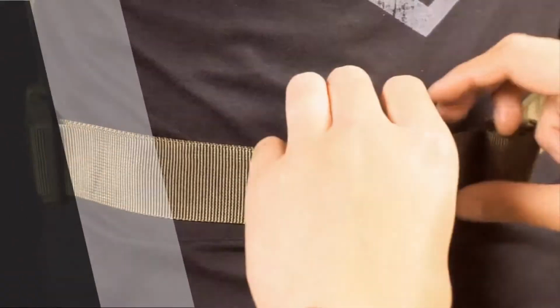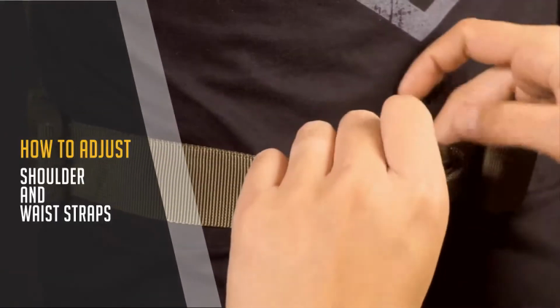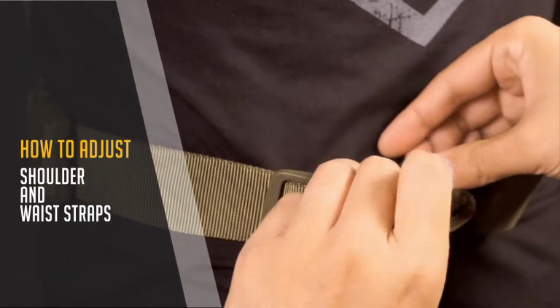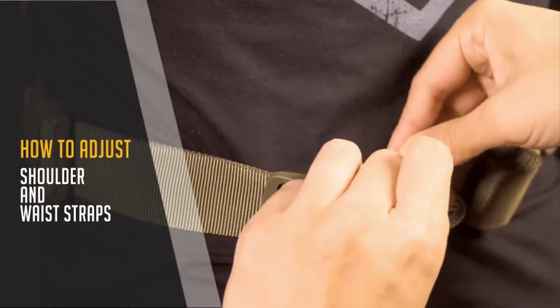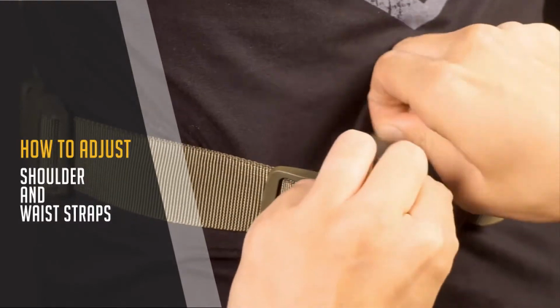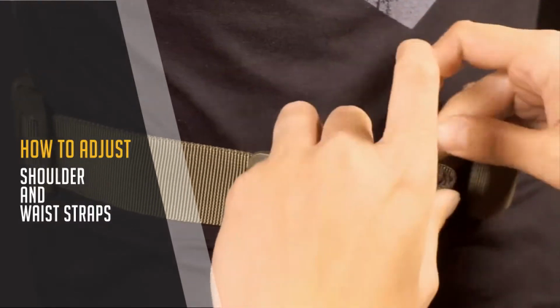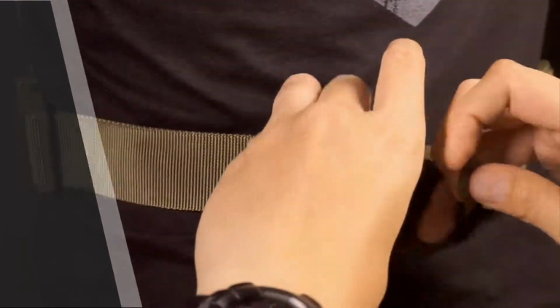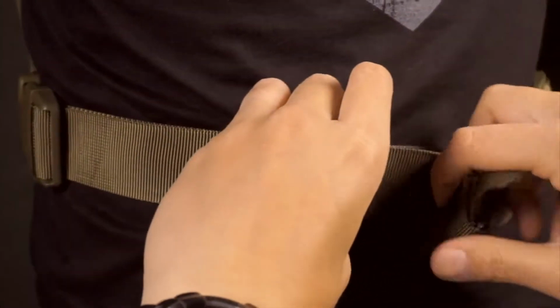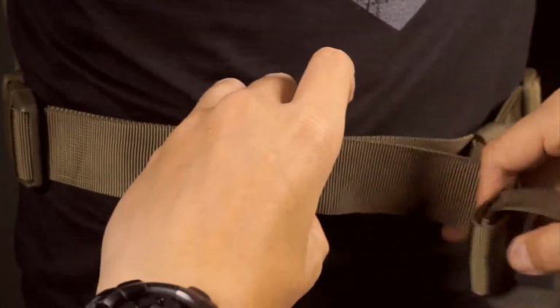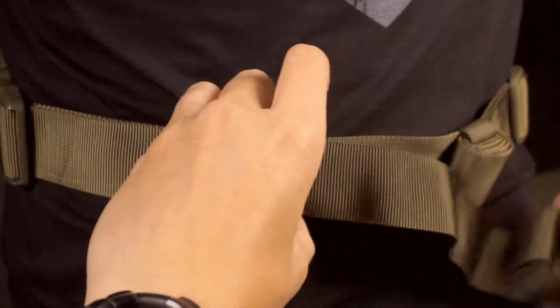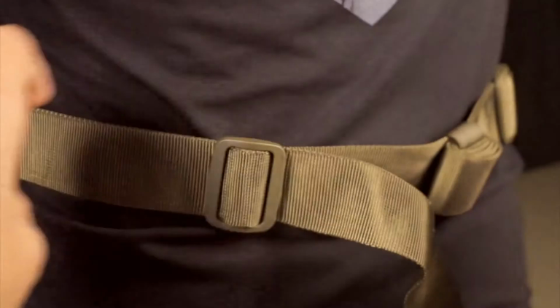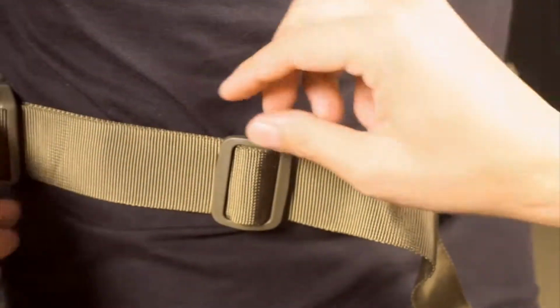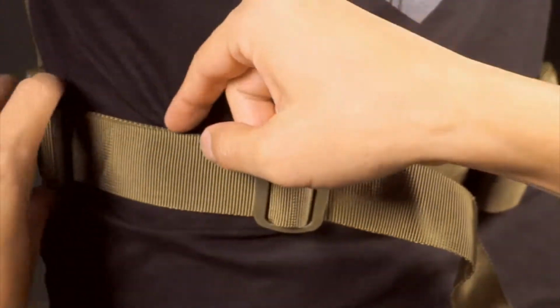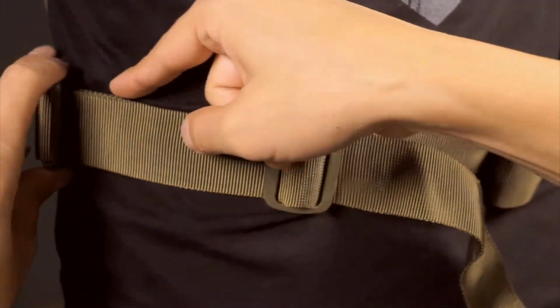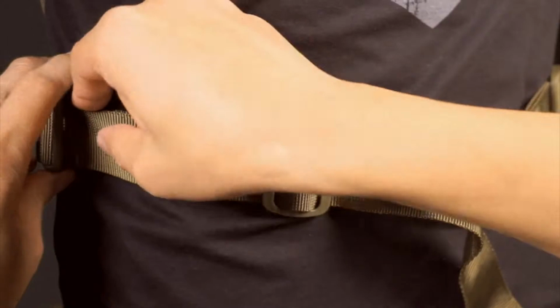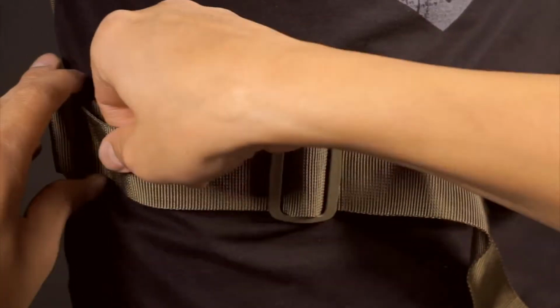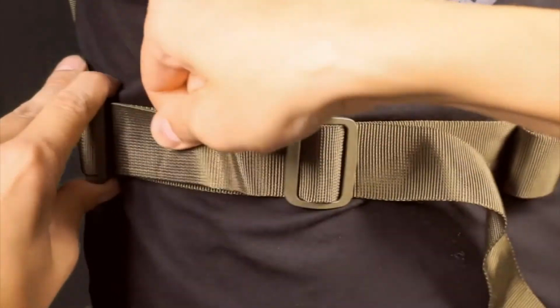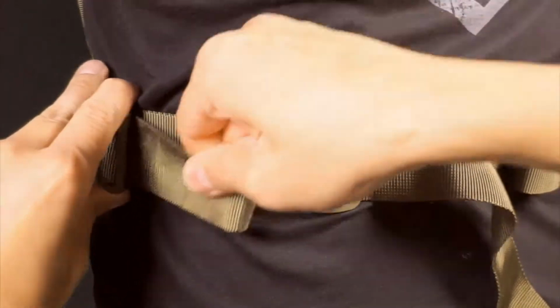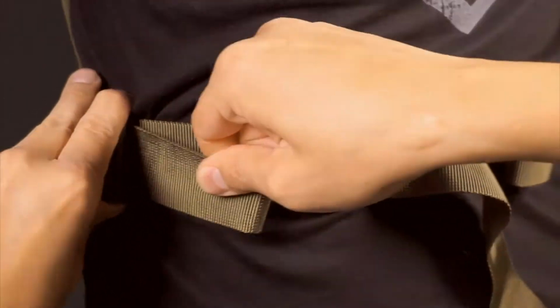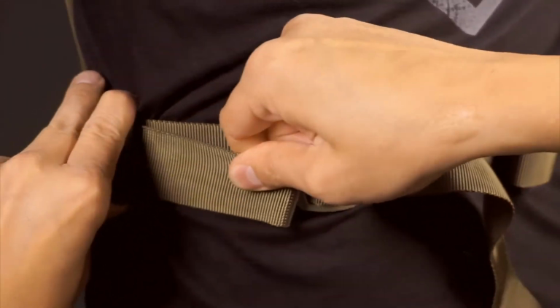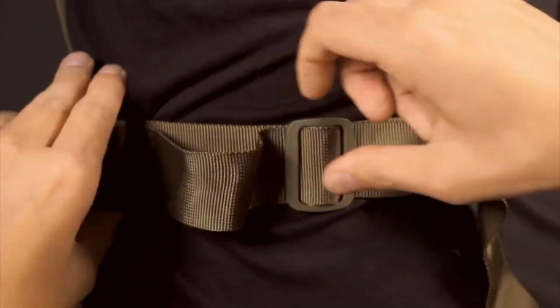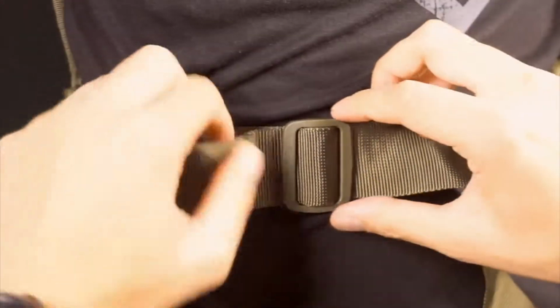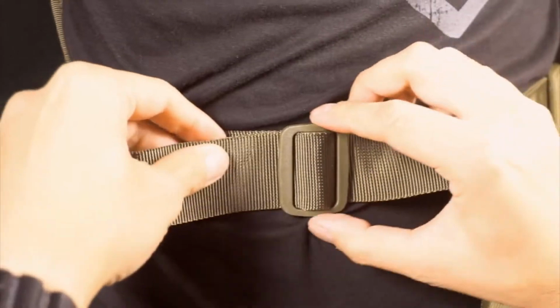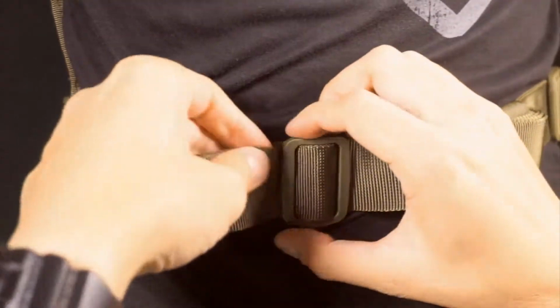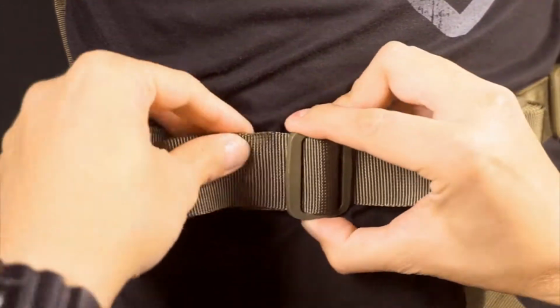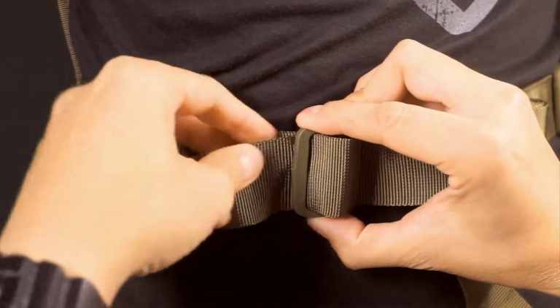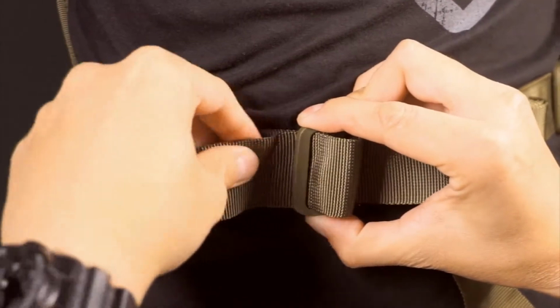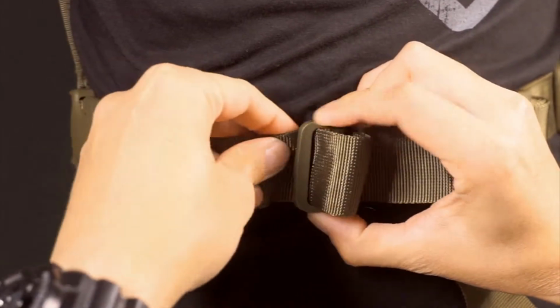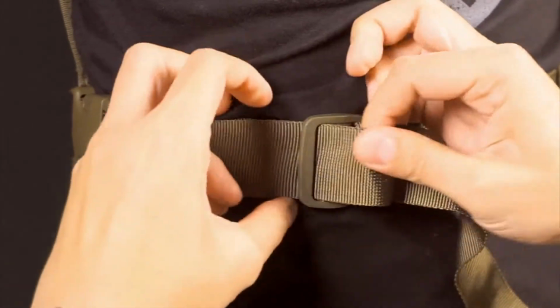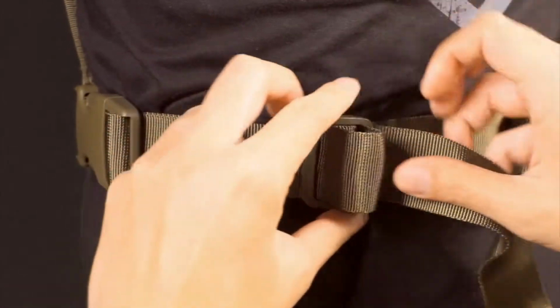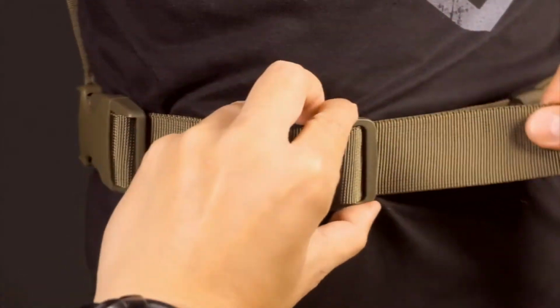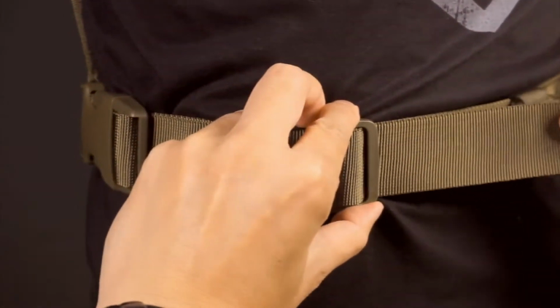To tighten down the X harness and the waist strap, pull the excess through the buckle until you've reached your desired size. Pull that excess through the tri-glide and tighten down with the strap keeper.